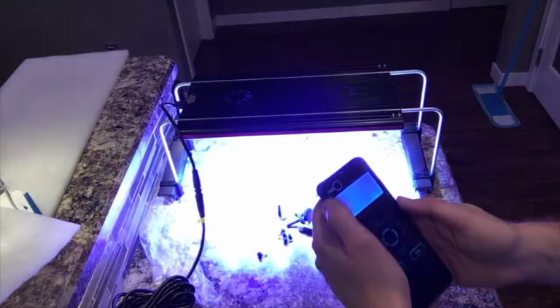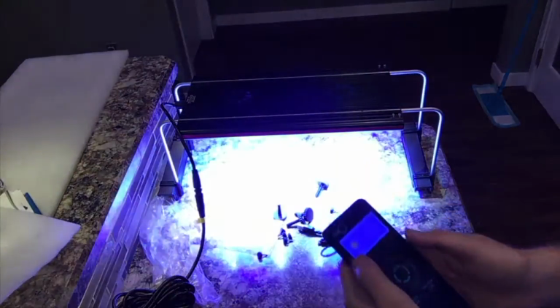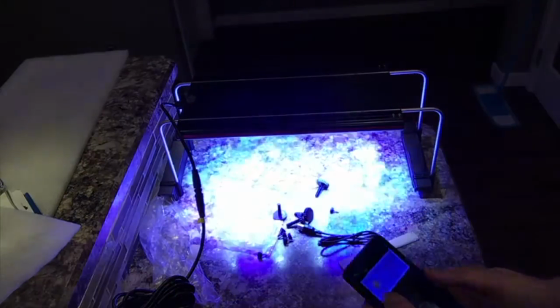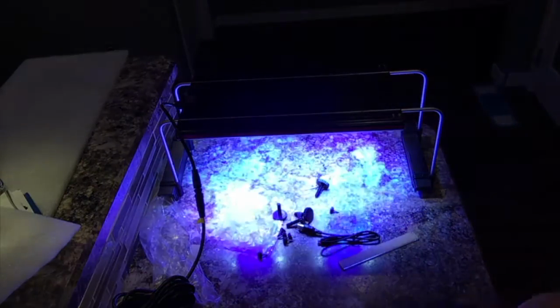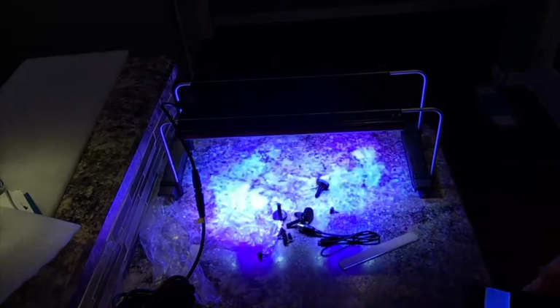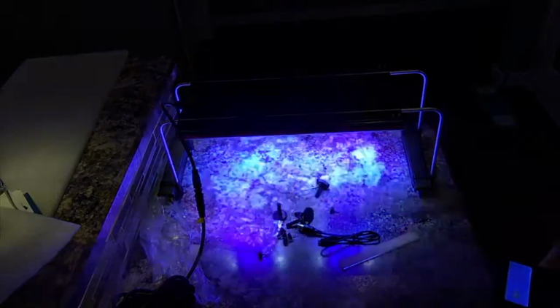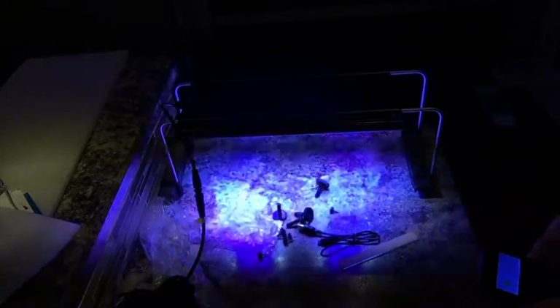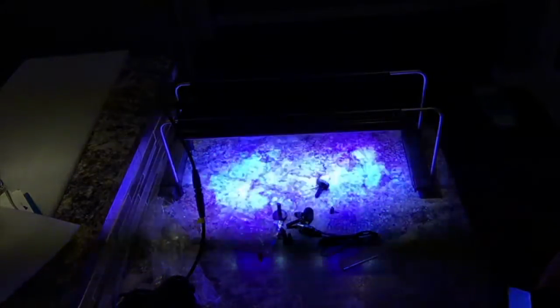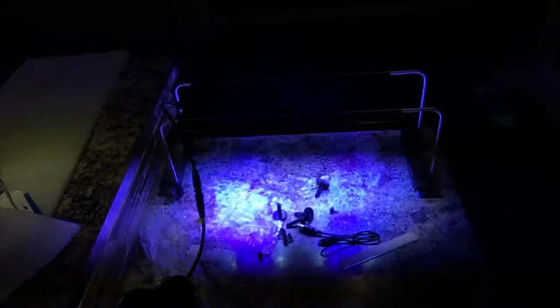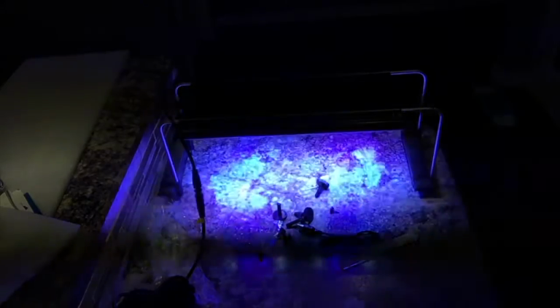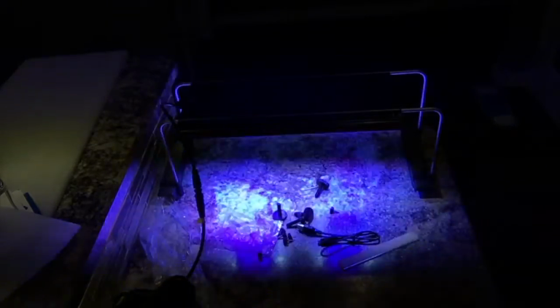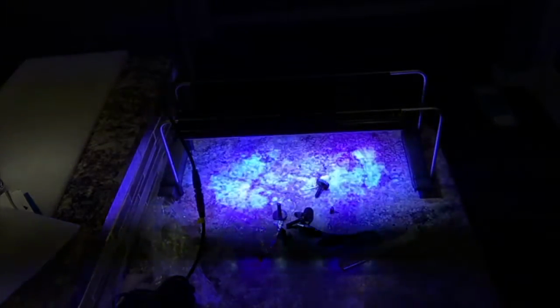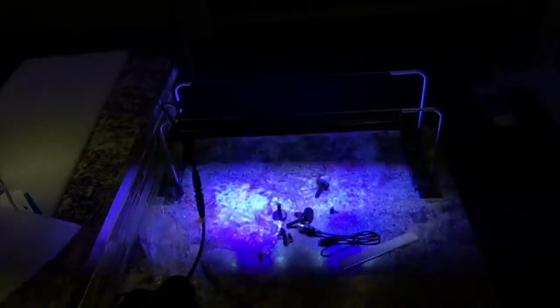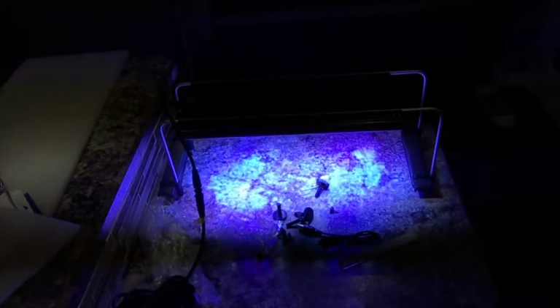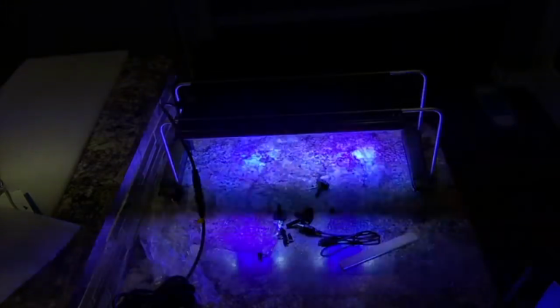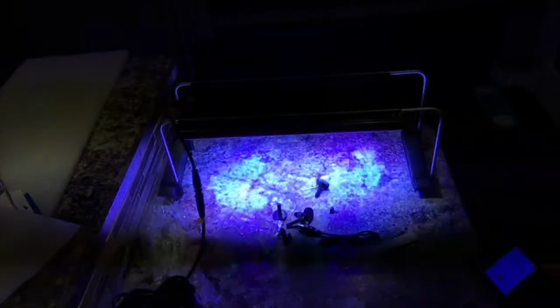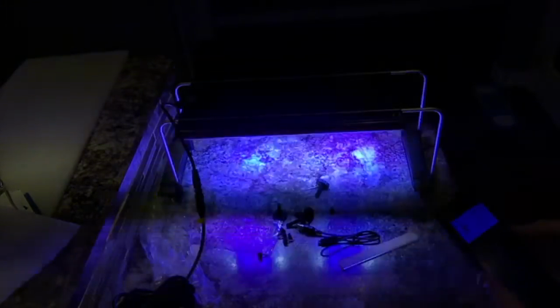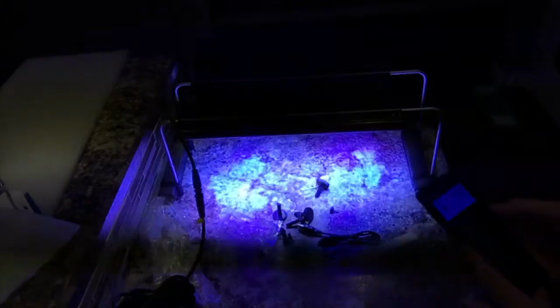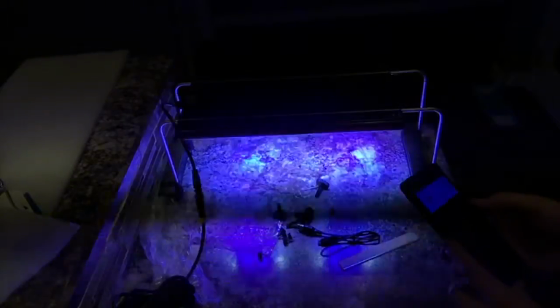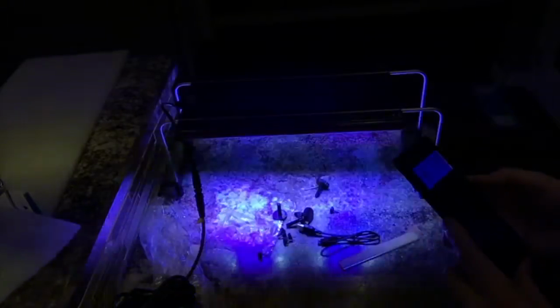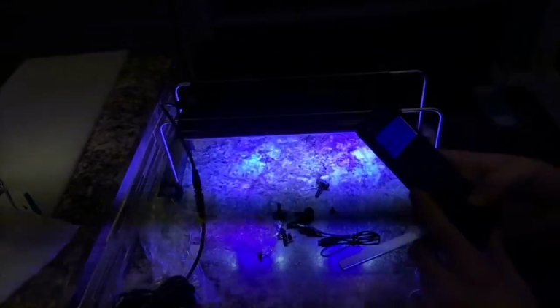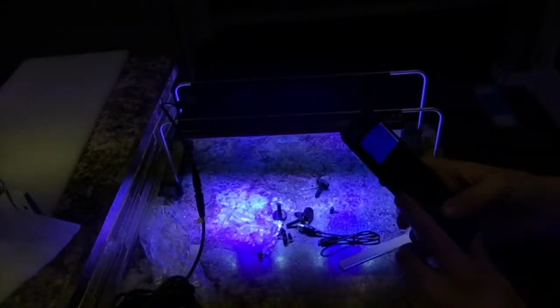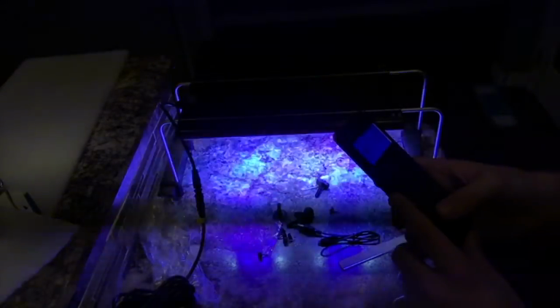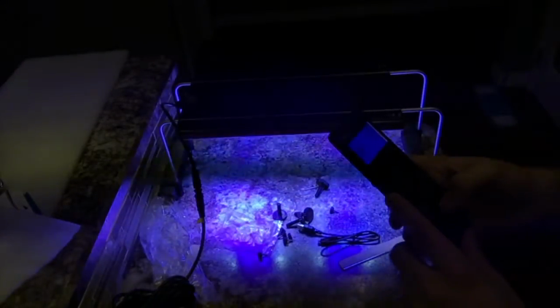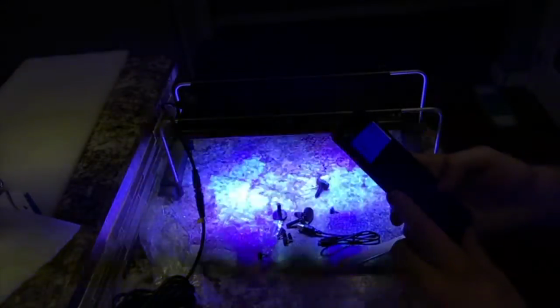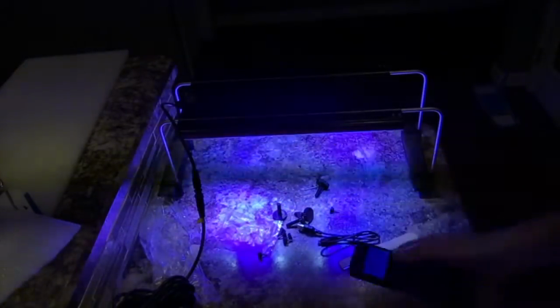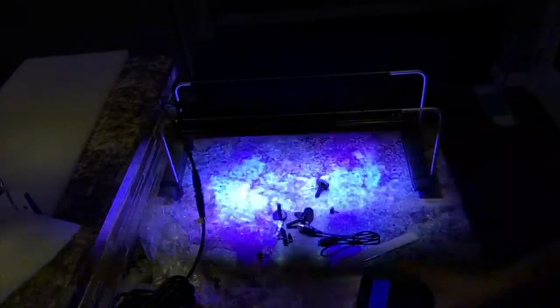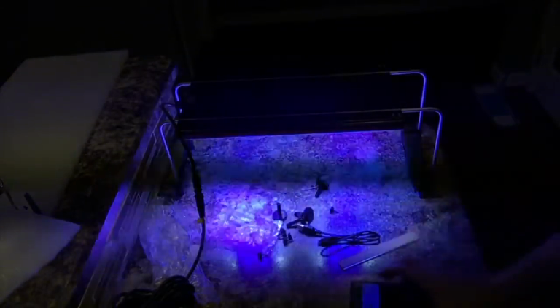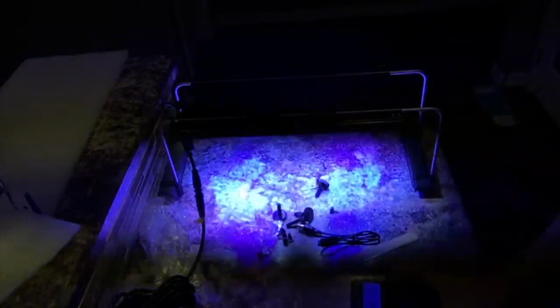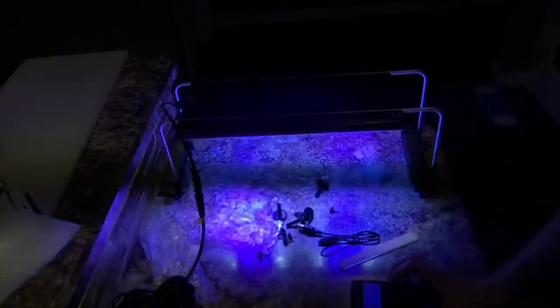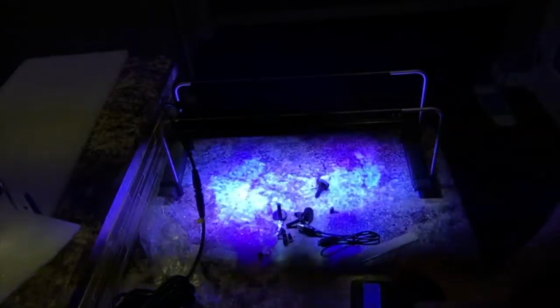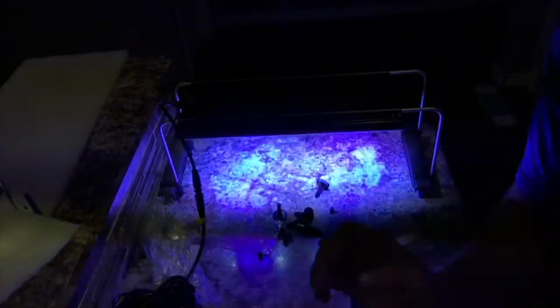Power on. It is definitely pretty bright — I don't know if the camera is picking it up properly, but 50% seems extremely bright. To get a better comparison, let's move it over the tank and see what it looks like.